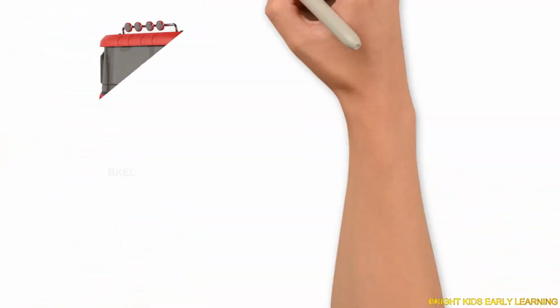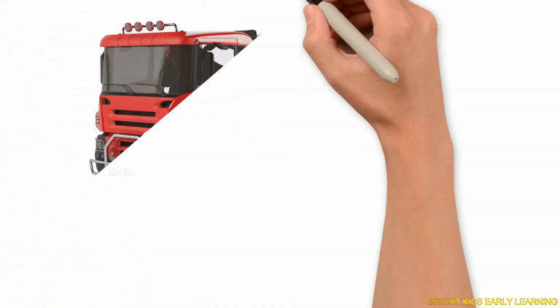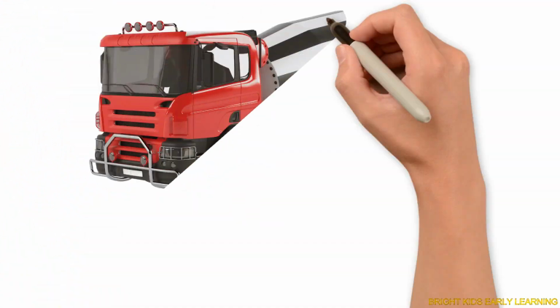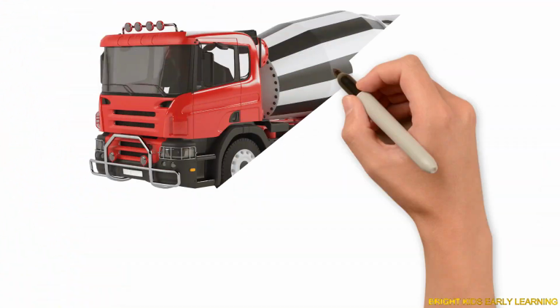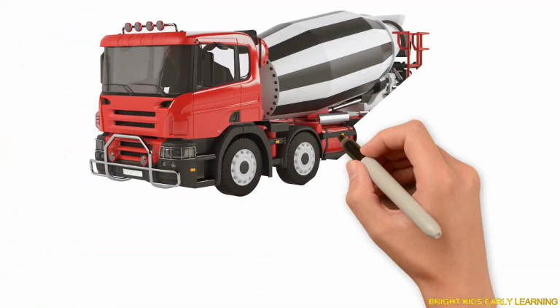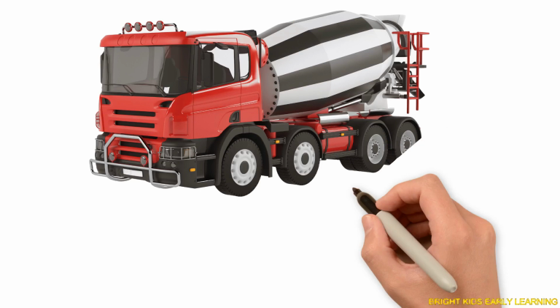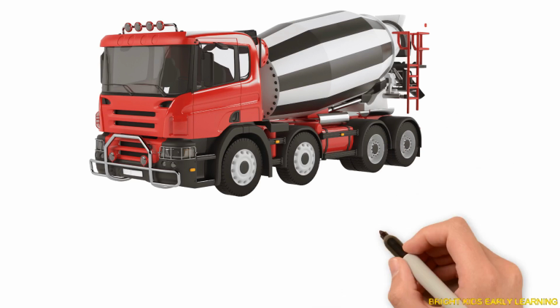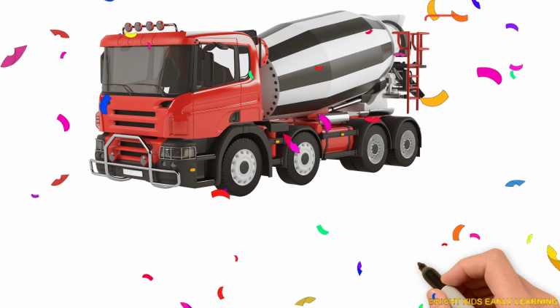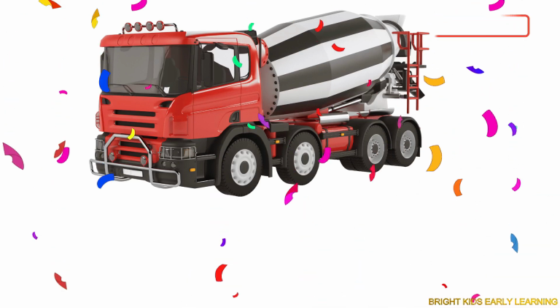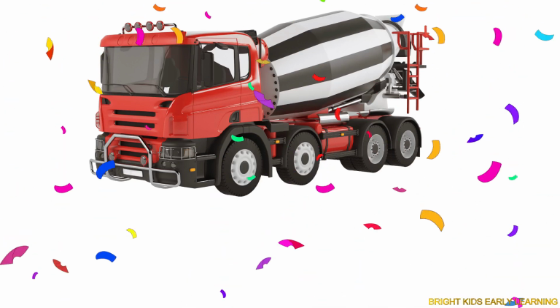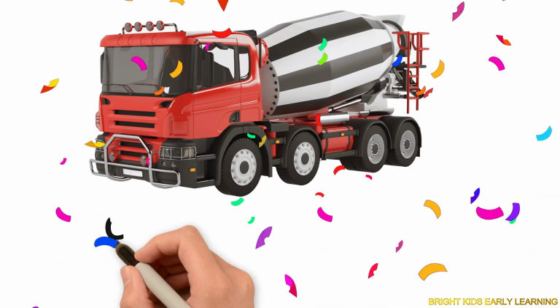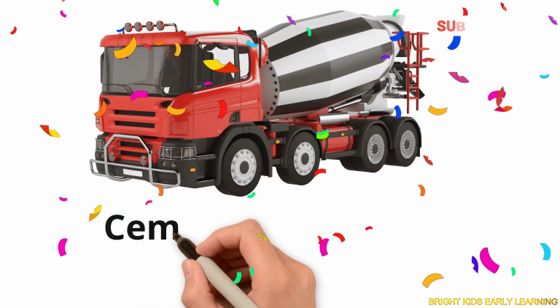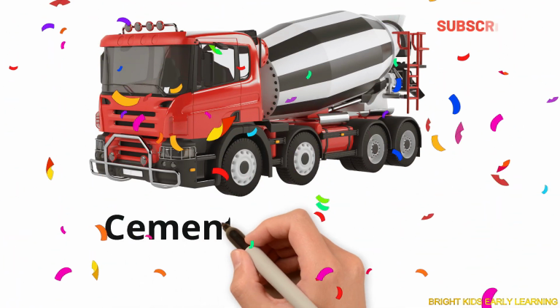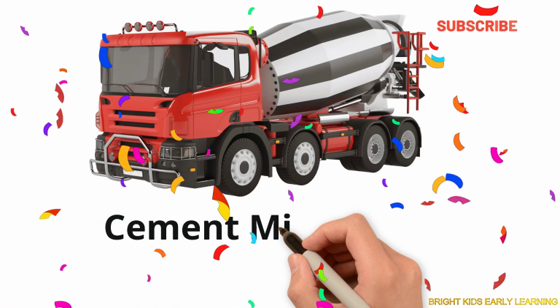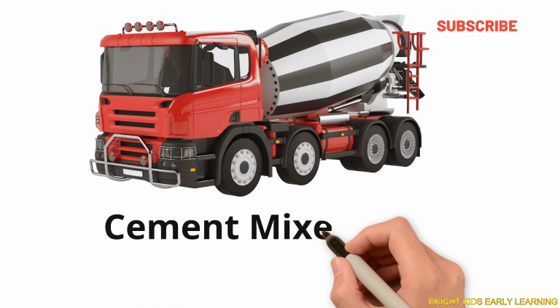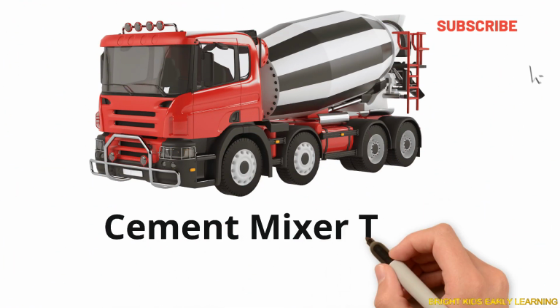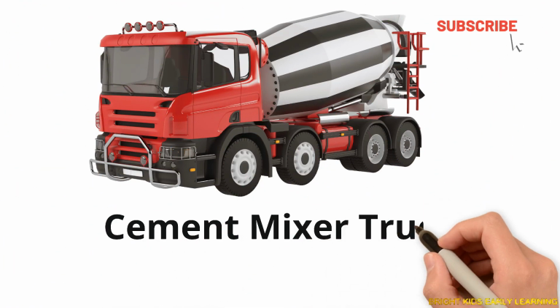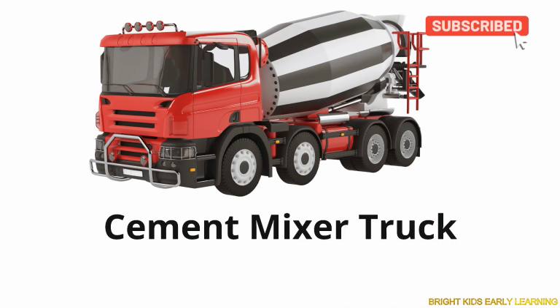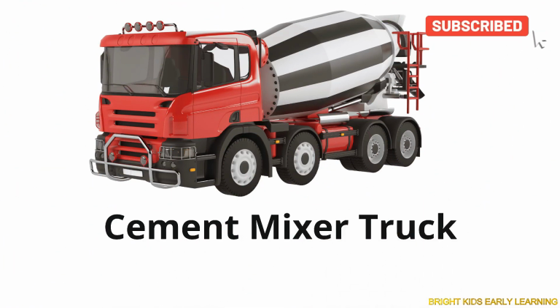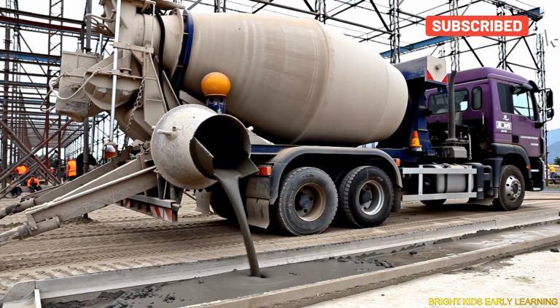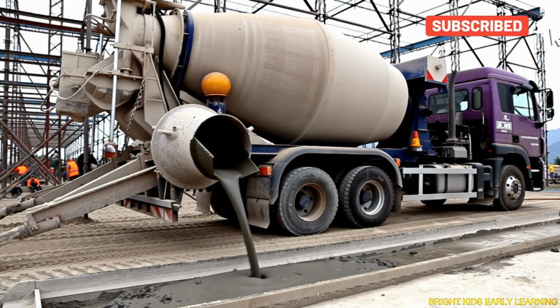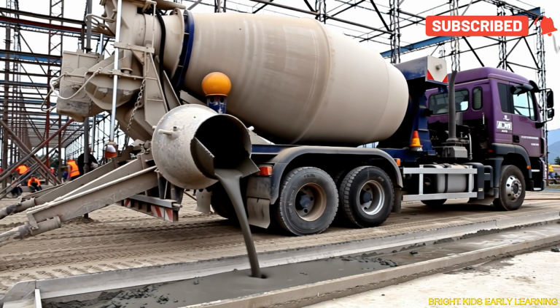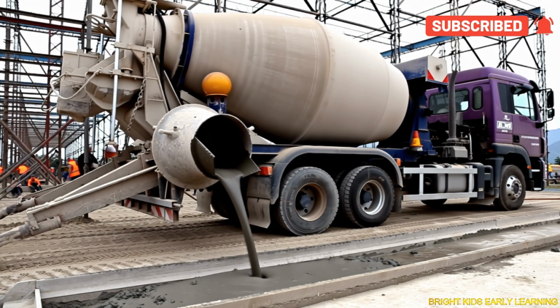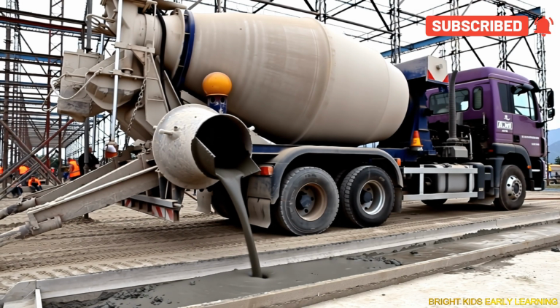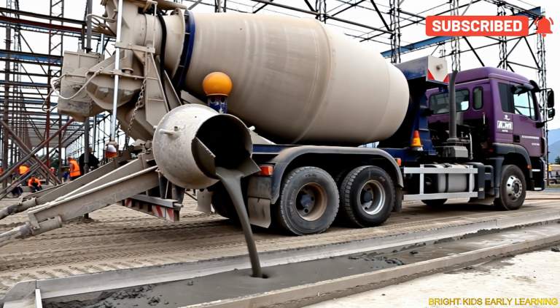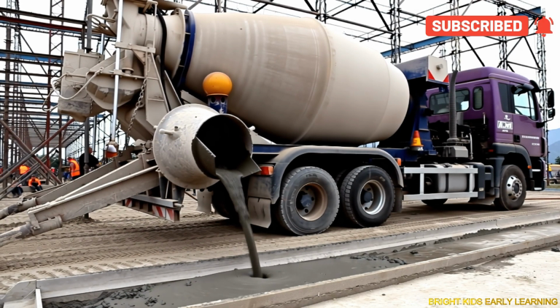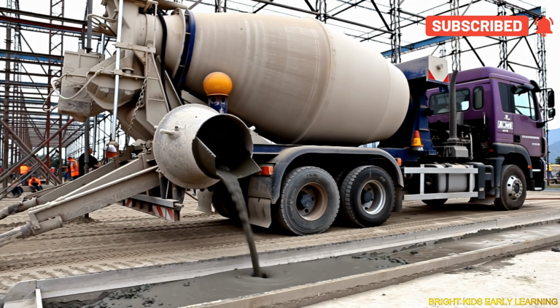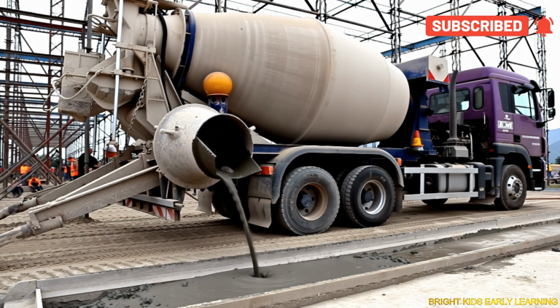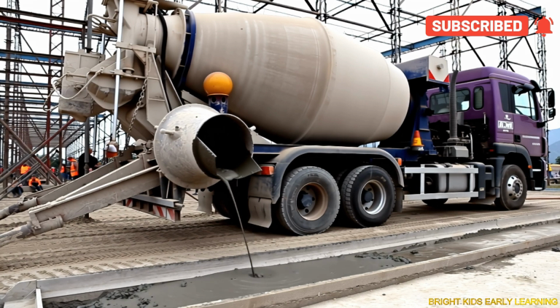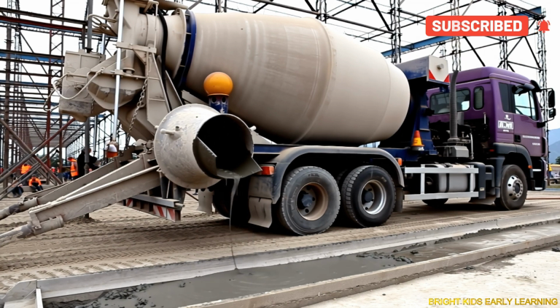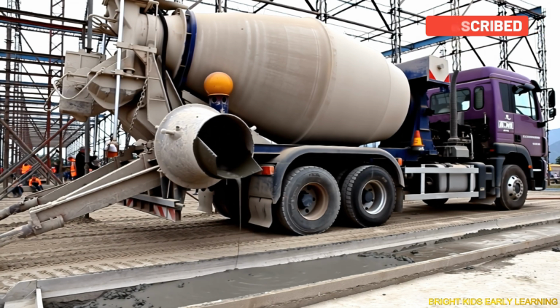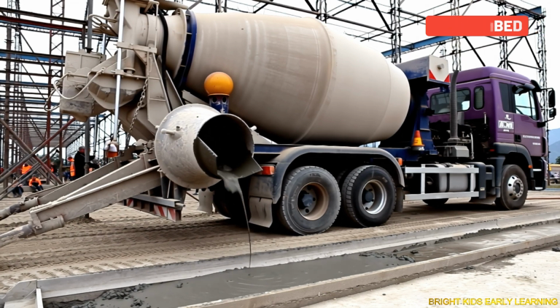Cement mixer truck! Yay! Cement mixer truck mixes cement while driving so it's ready to pour.